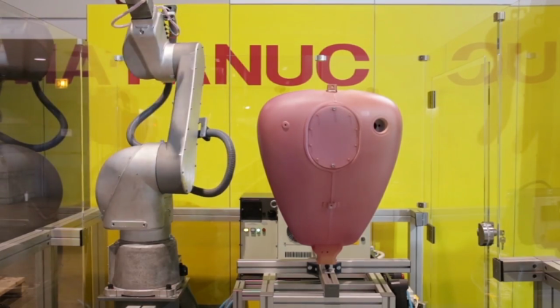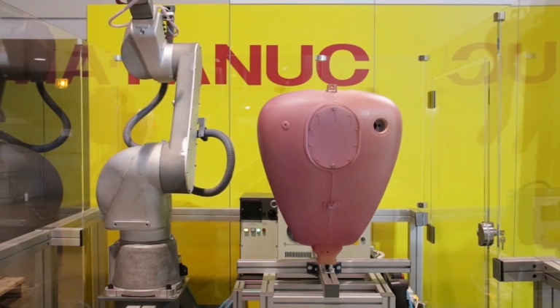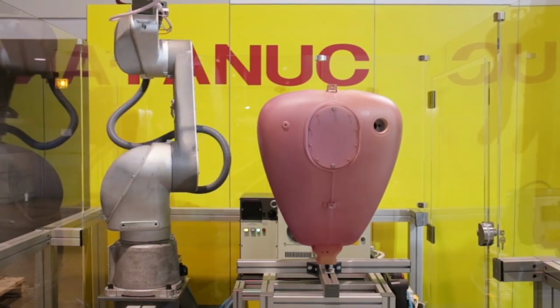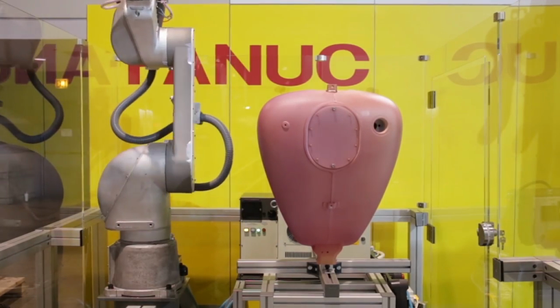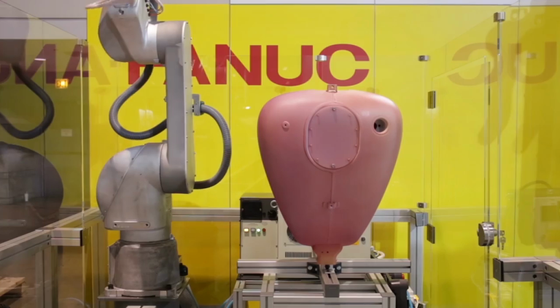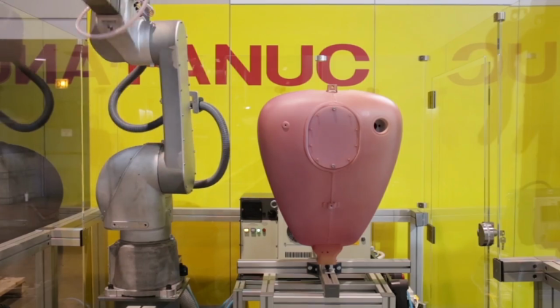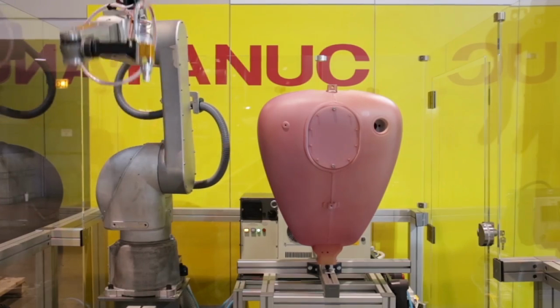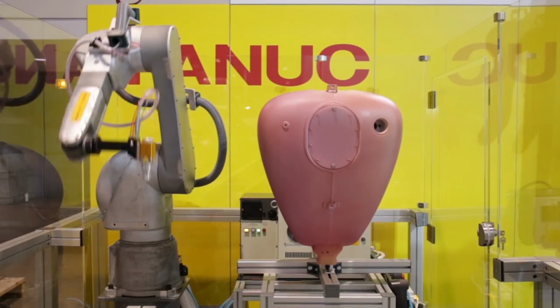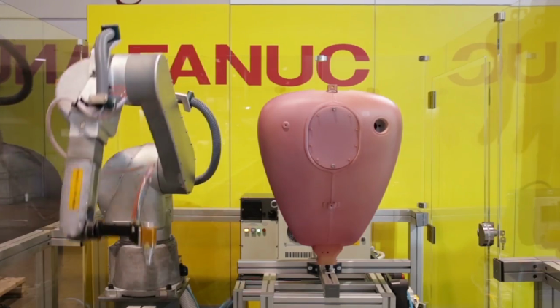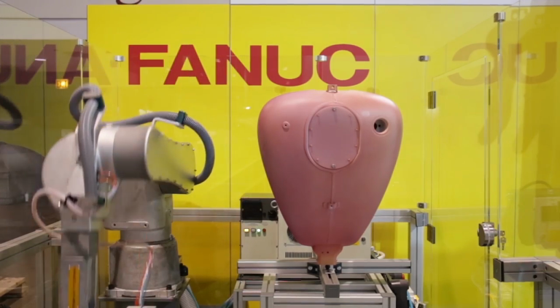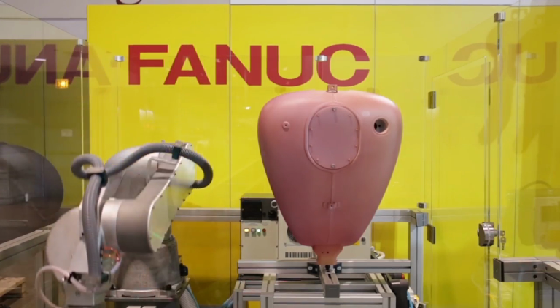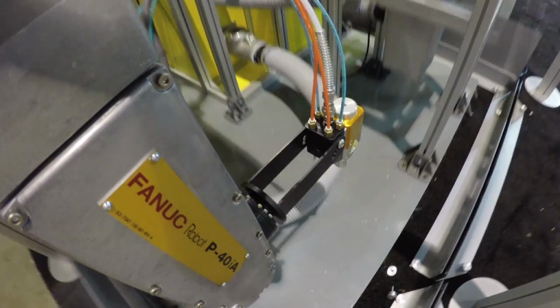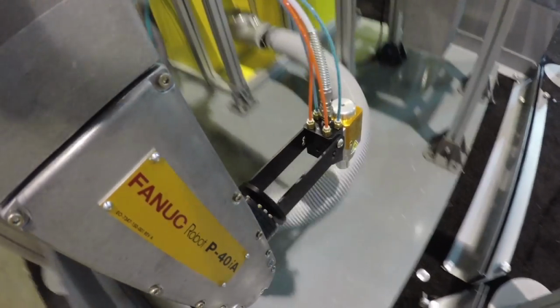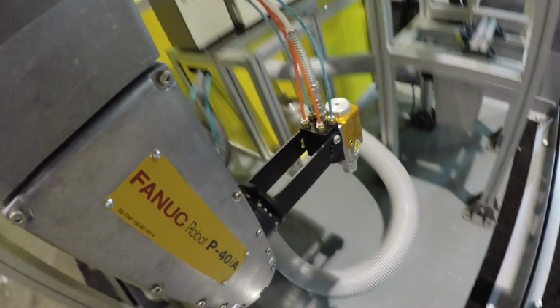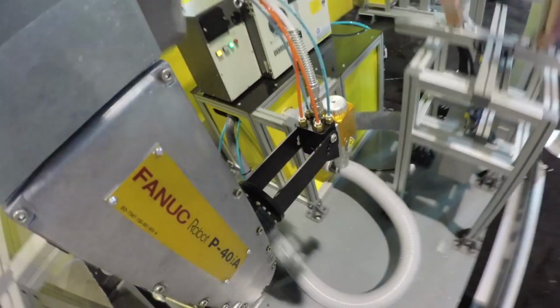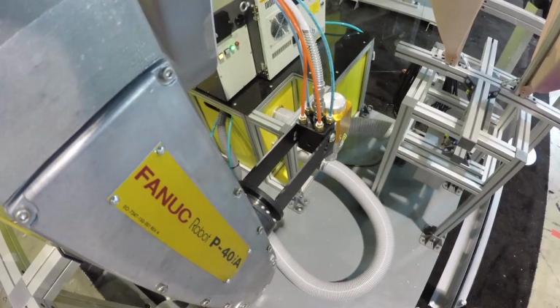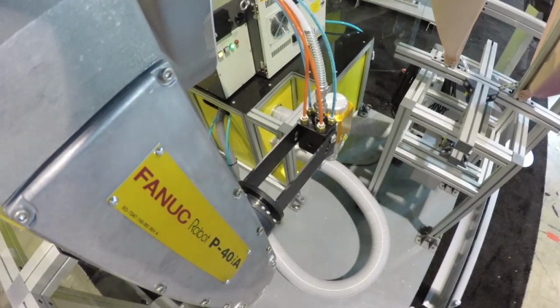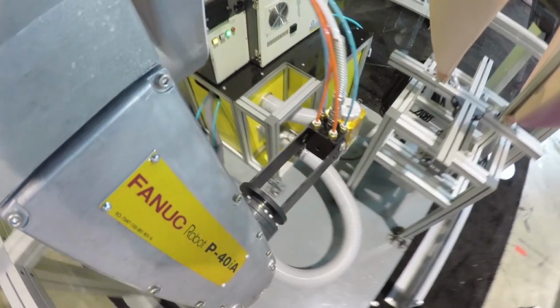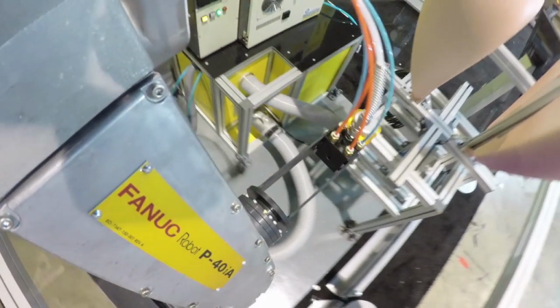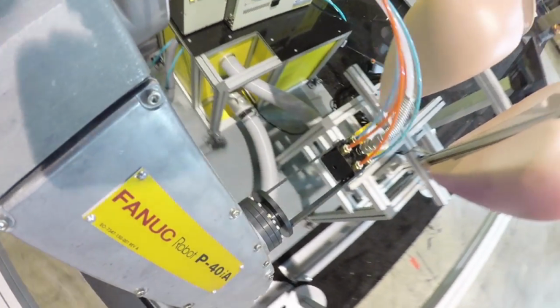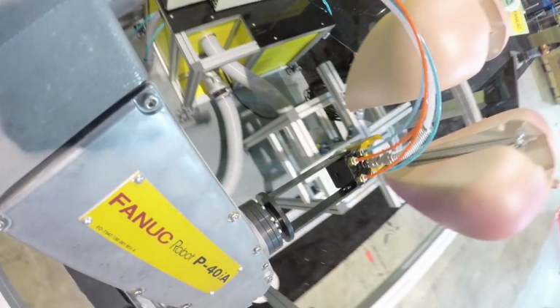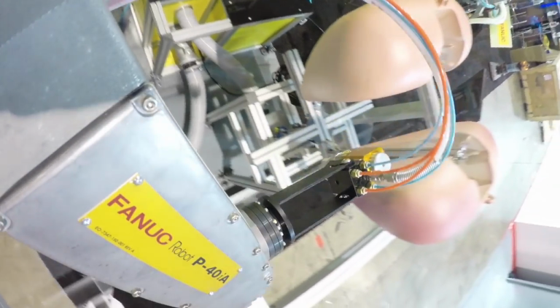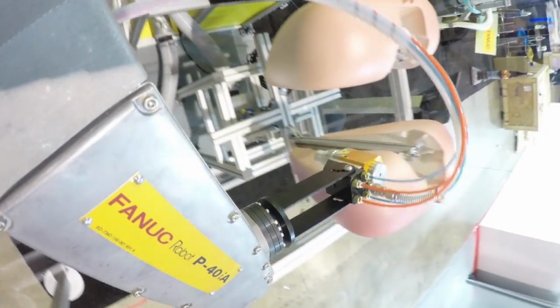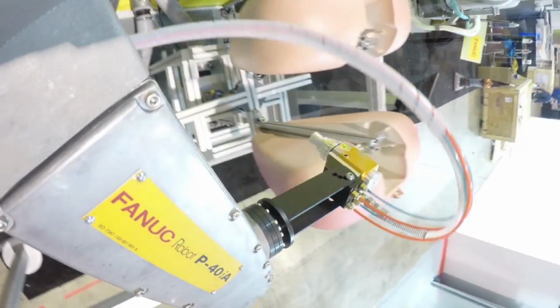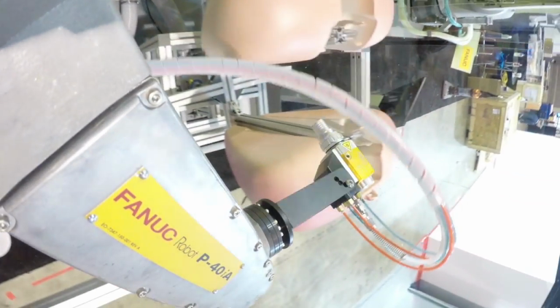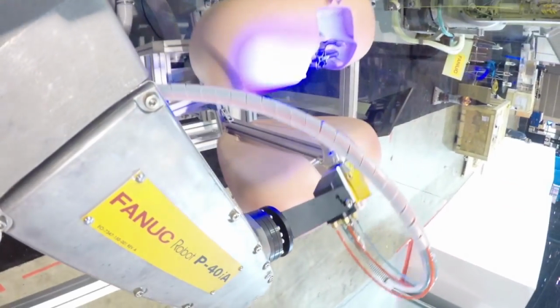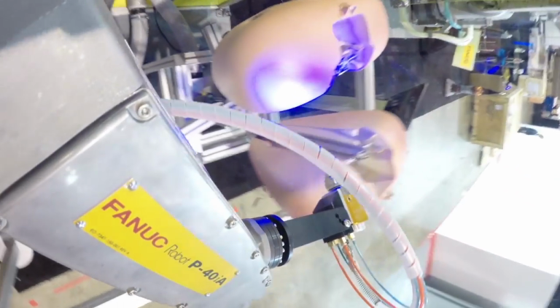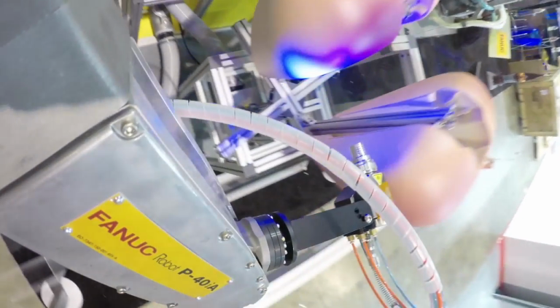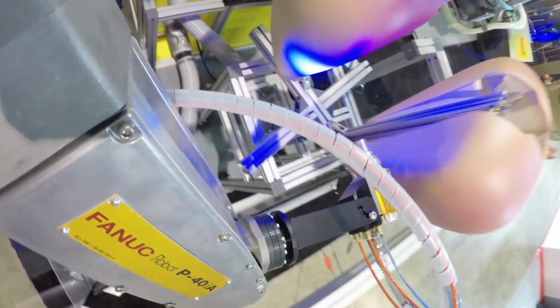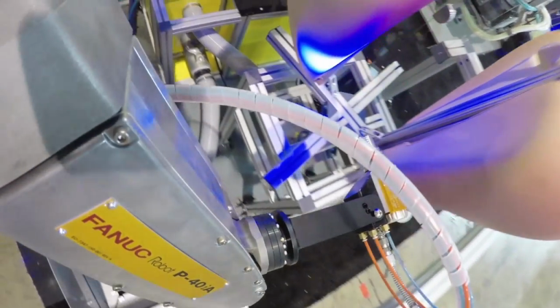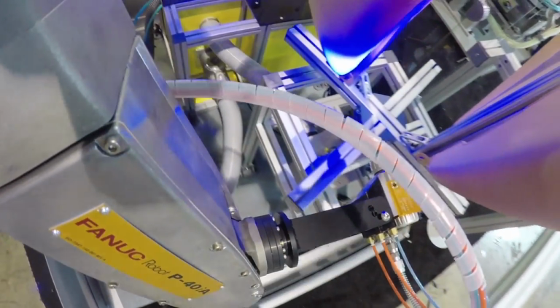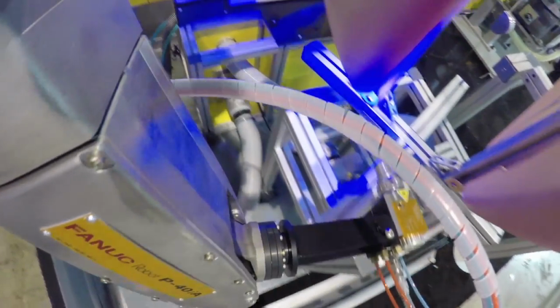Whether your application calls for liquid, powder, FRP chop, or gel, the FANUC P40IA is ready for any applicator and application equipment, making it a complete solution for your painting needs.